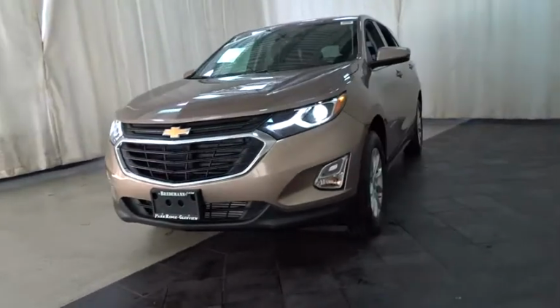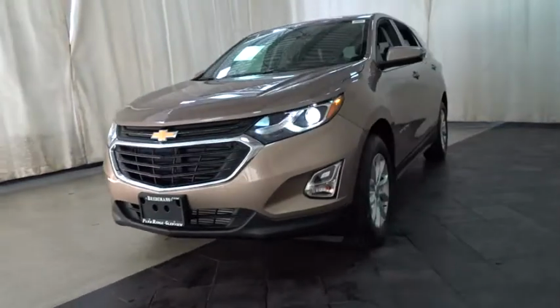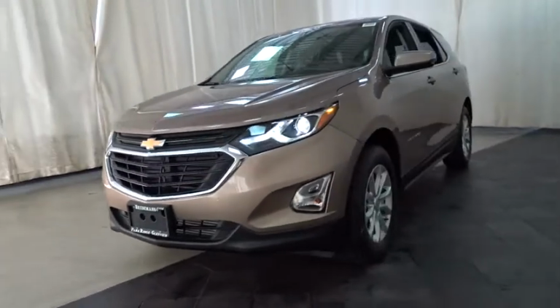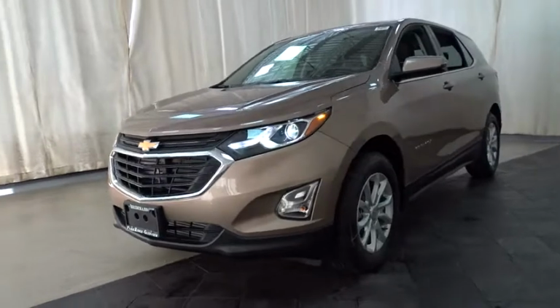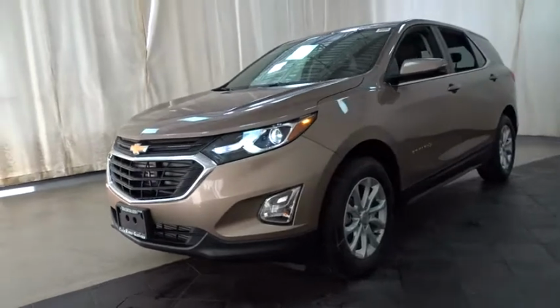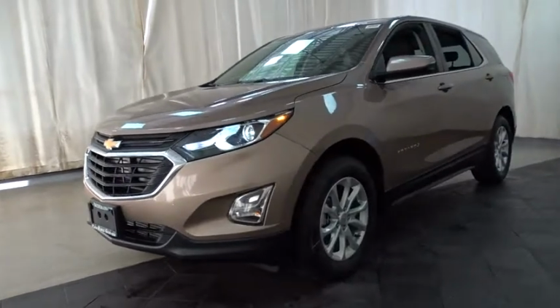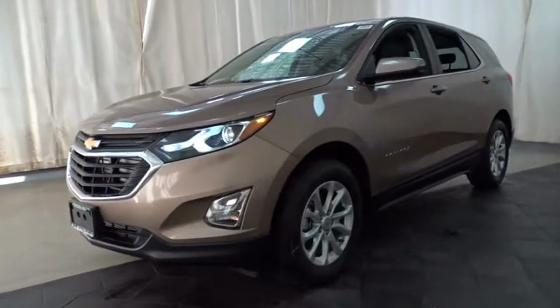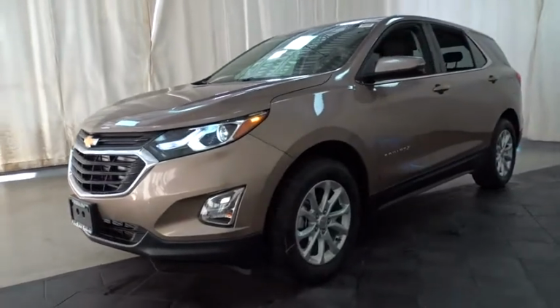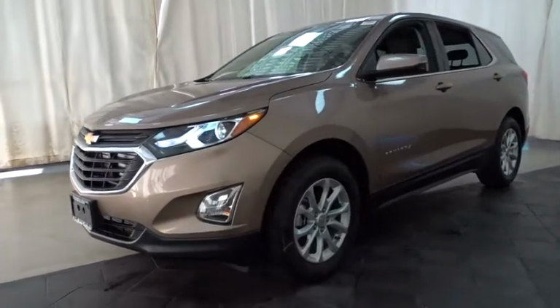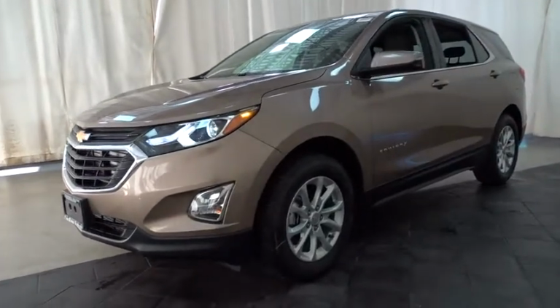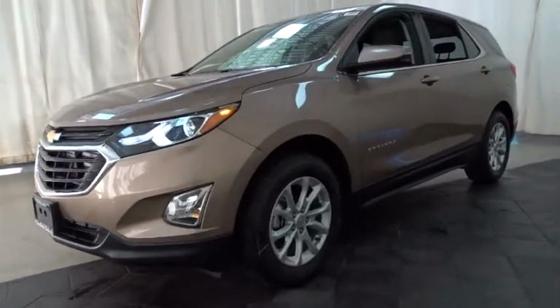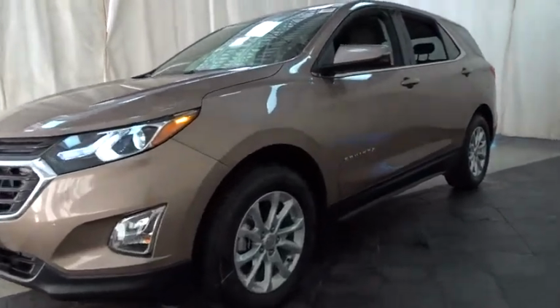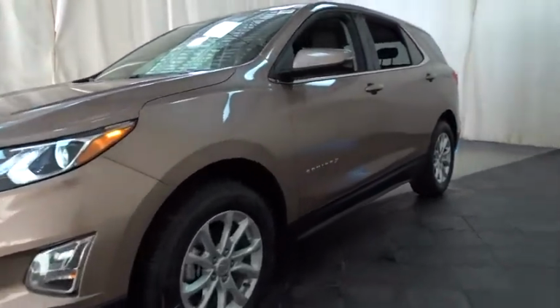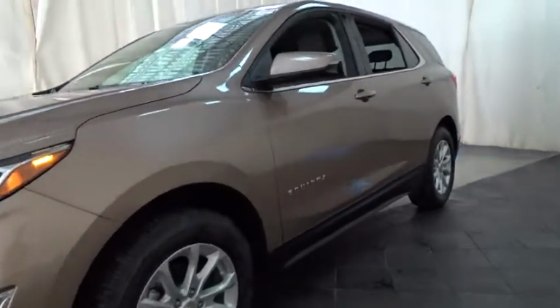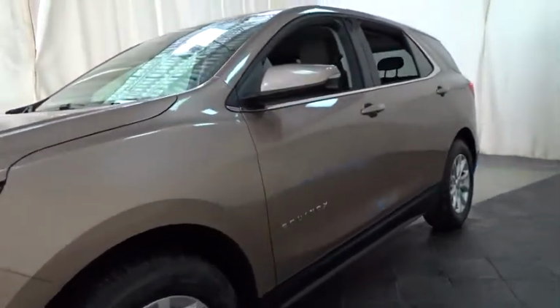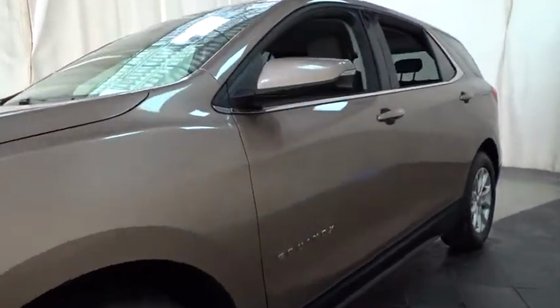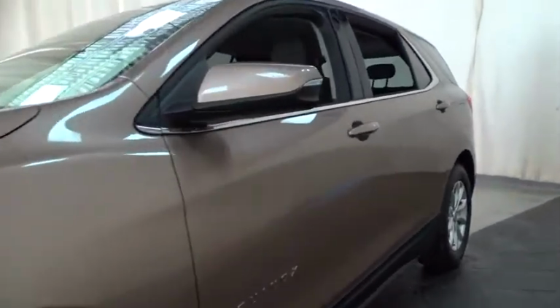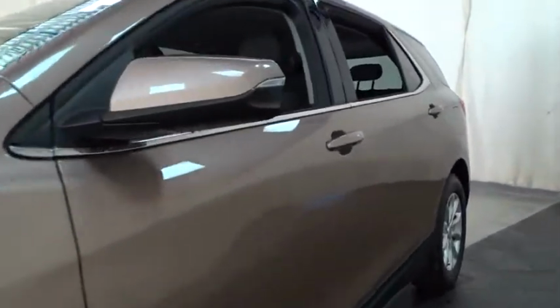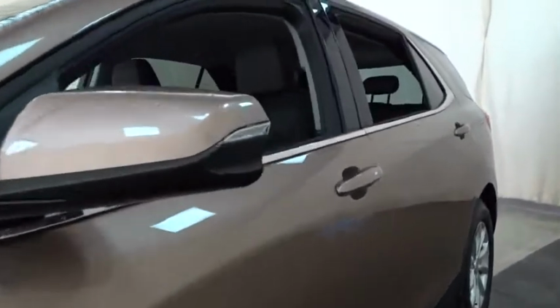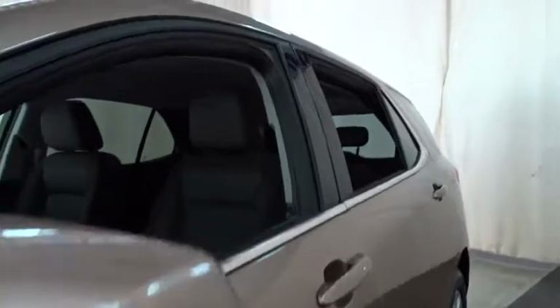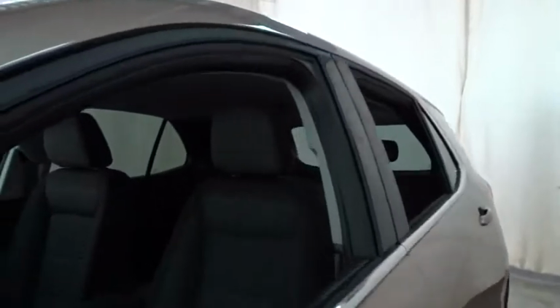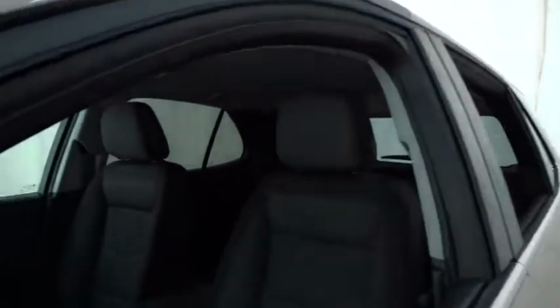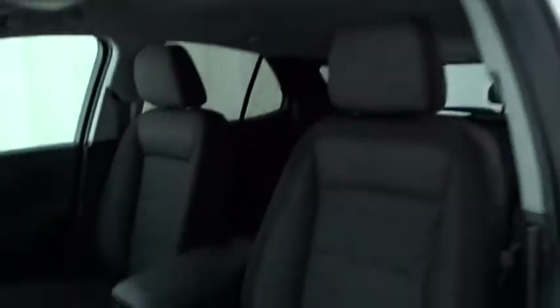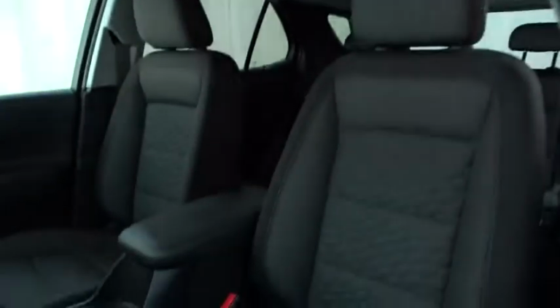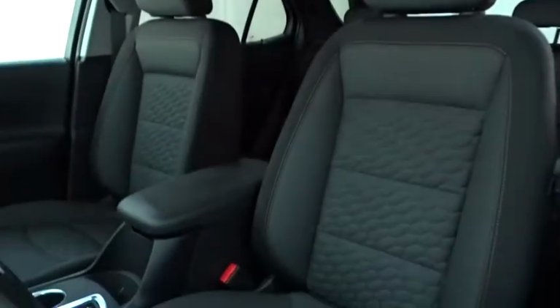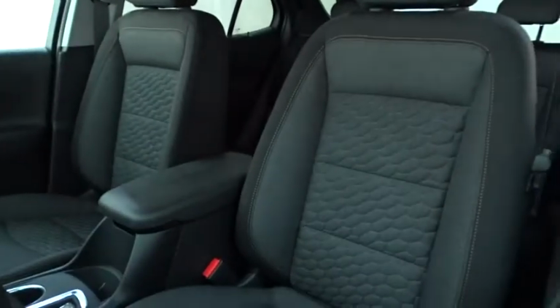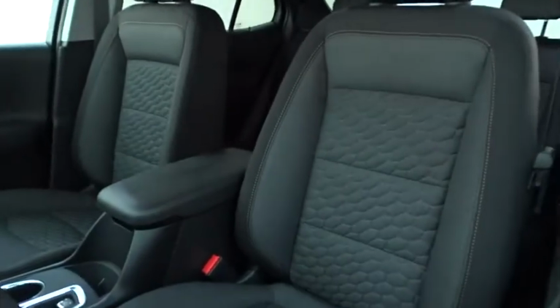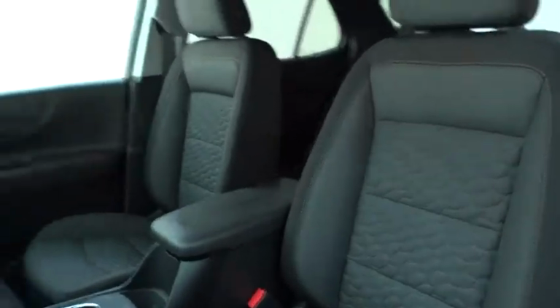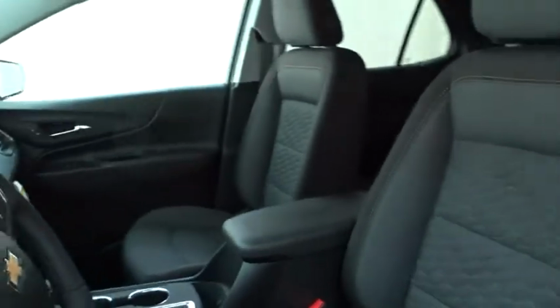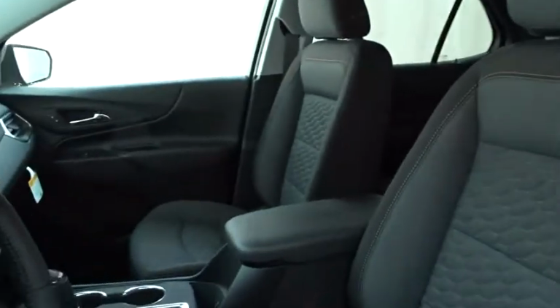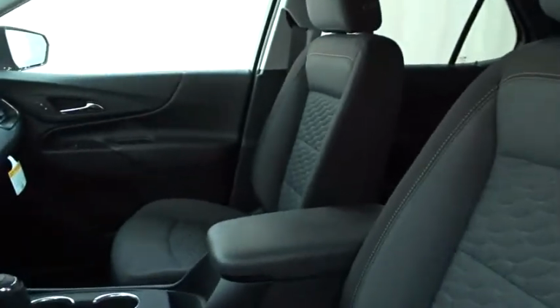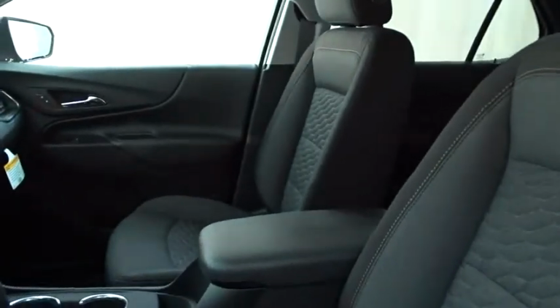Stability control. Keyless entry. Traction control. Backup camera. Steering wheel audio controls. Anti-lock braking system. Bluetooth. Adjustable steering wheel. Keyless start.